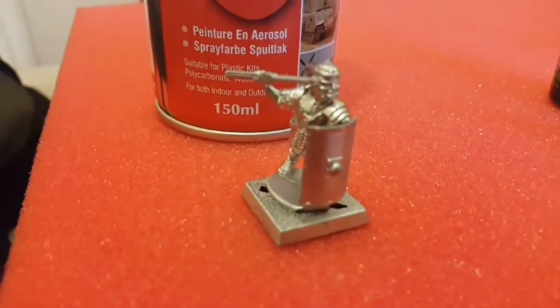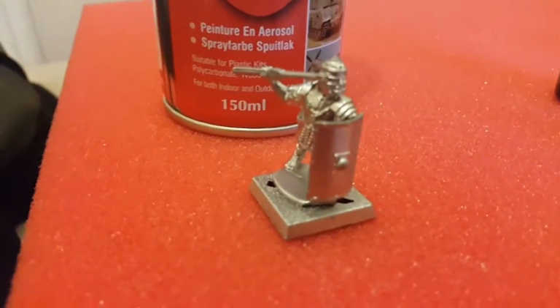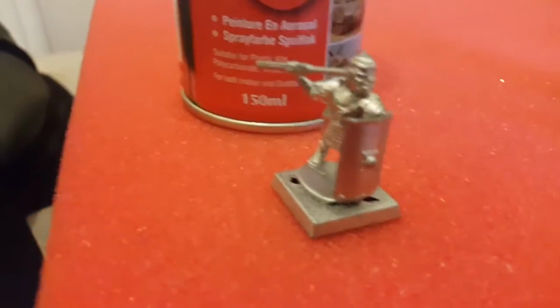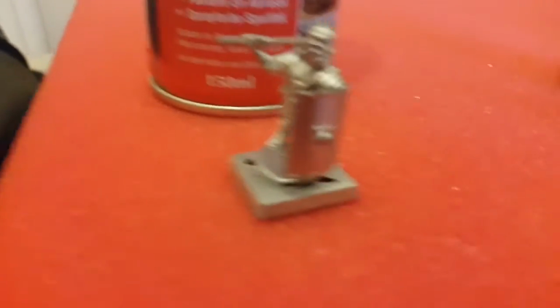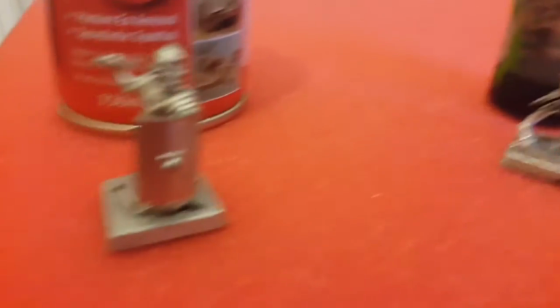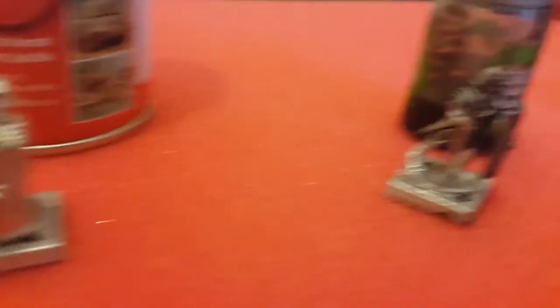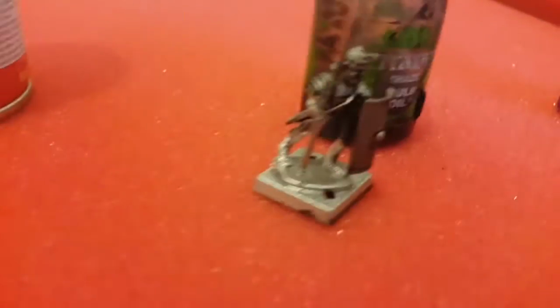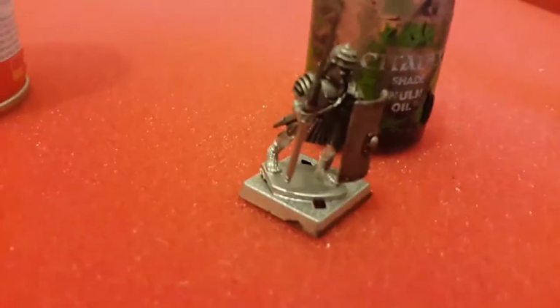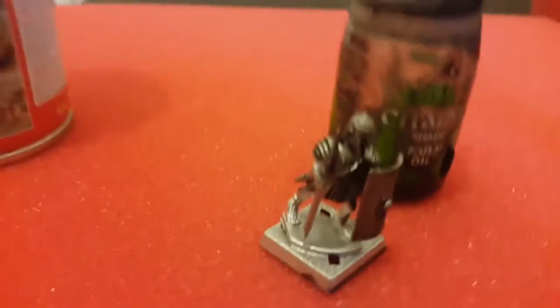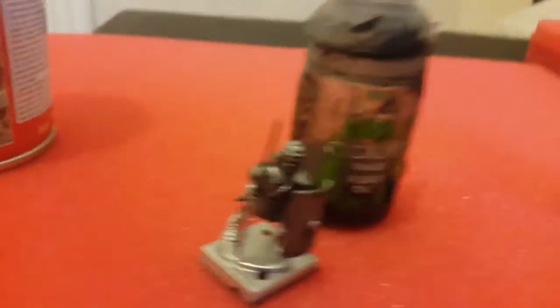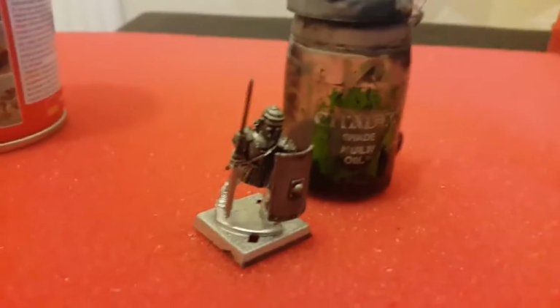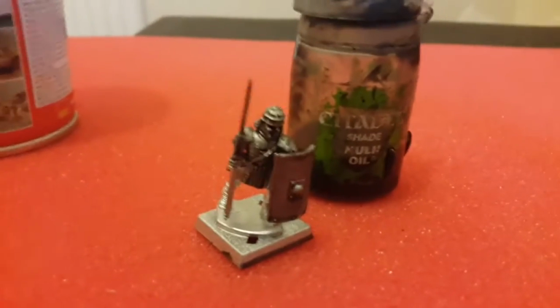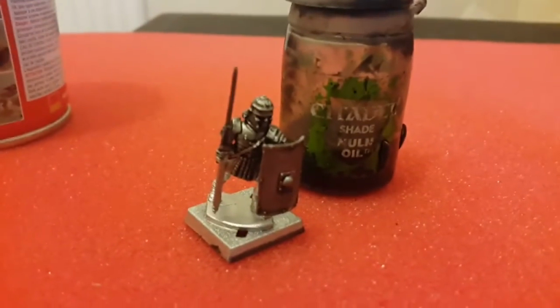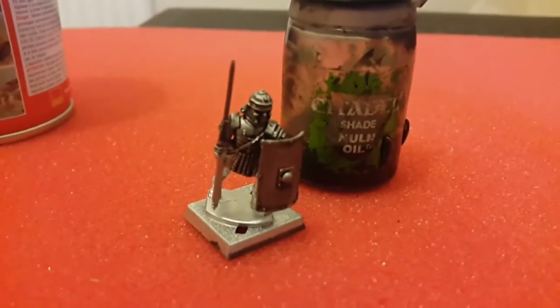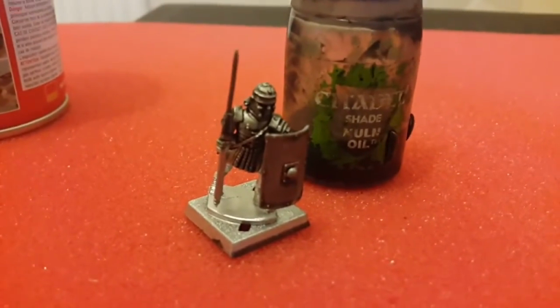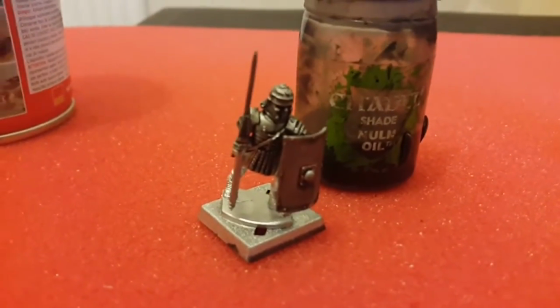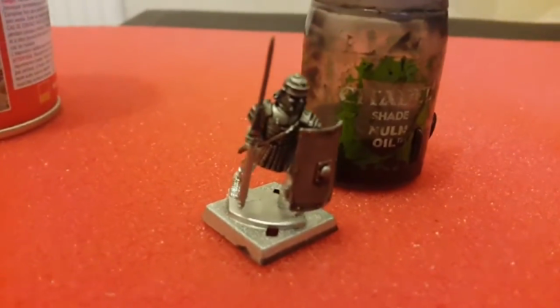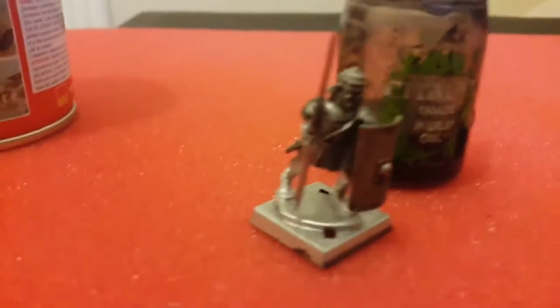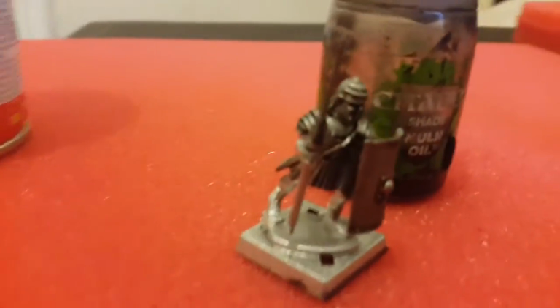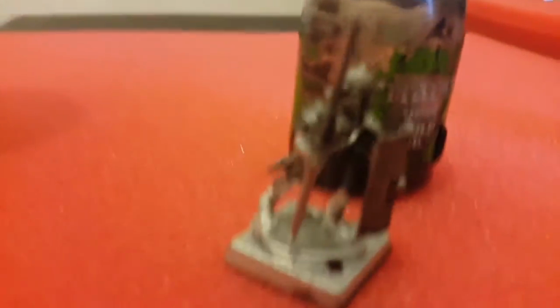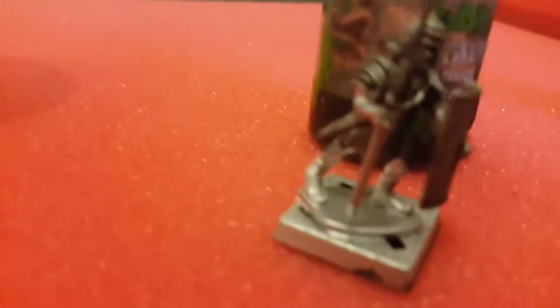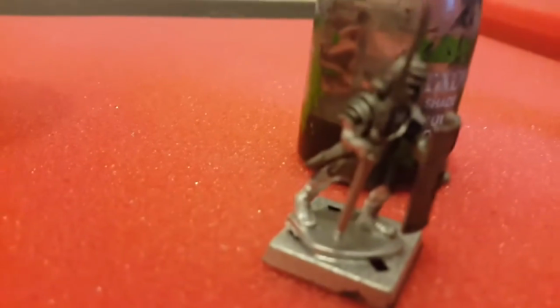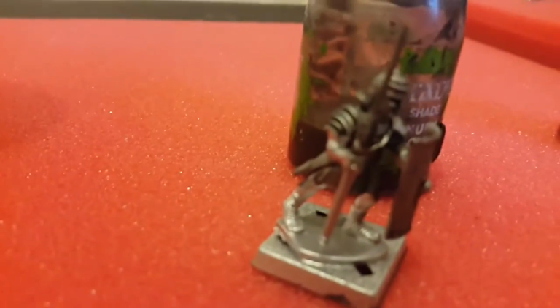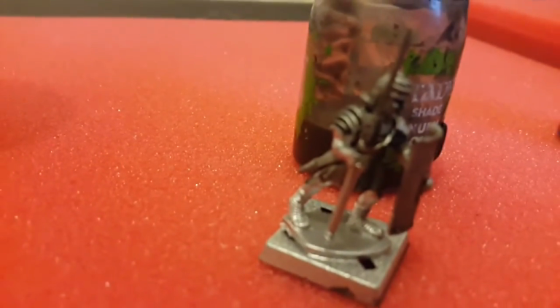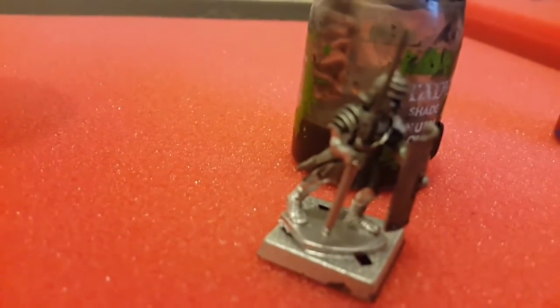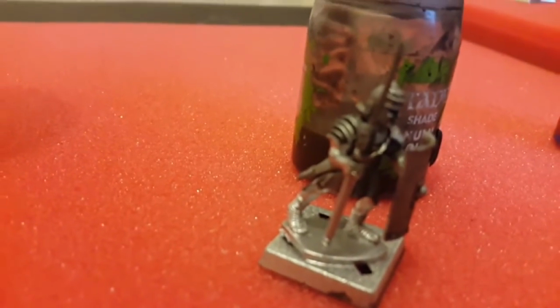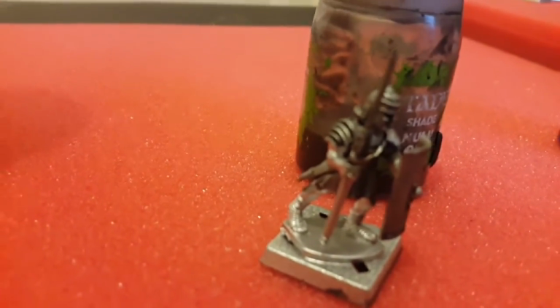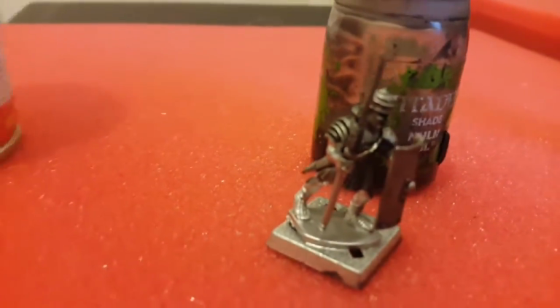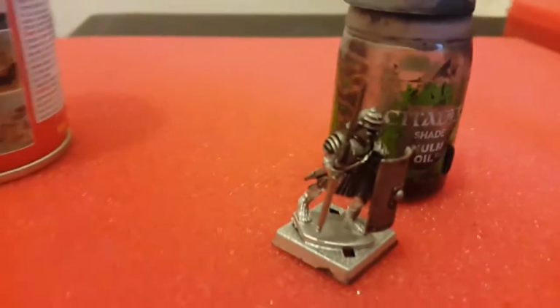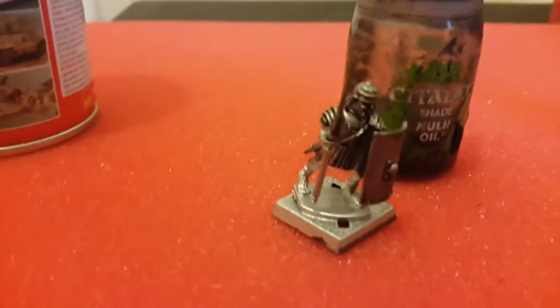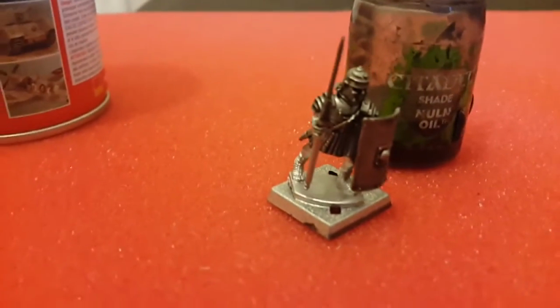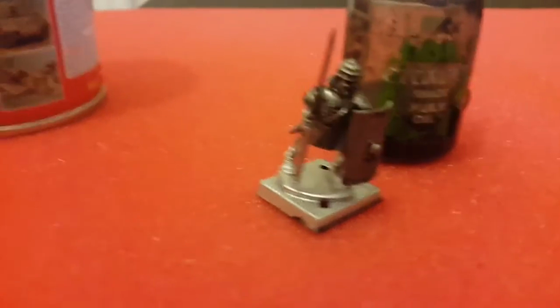I also attach a shield to save time. Nuln Oil from GW, straight over the top. As you can see, I make sure I pick out all the armour as well.